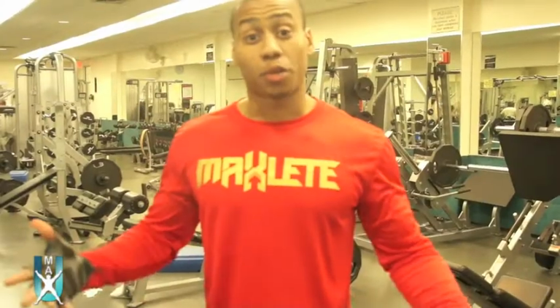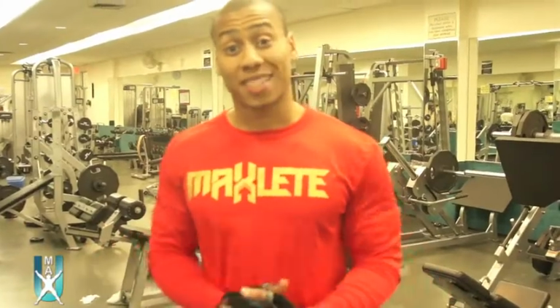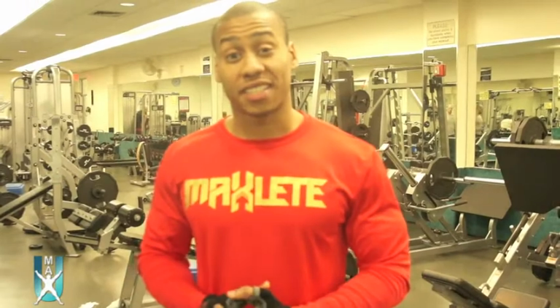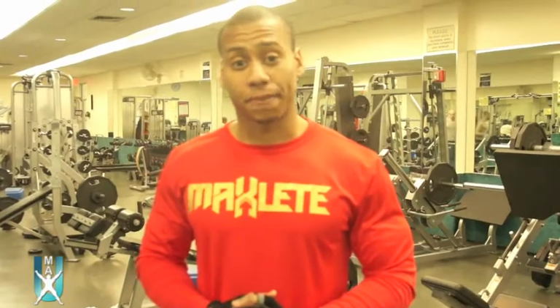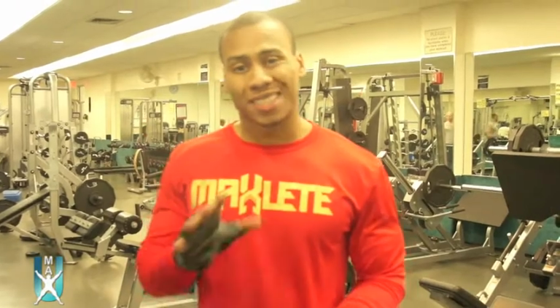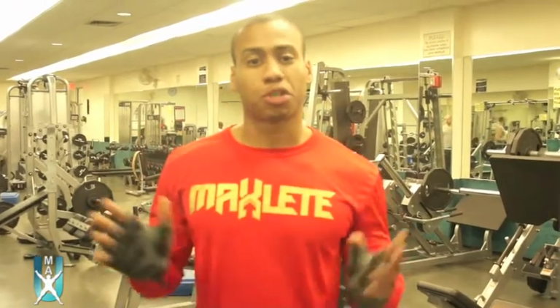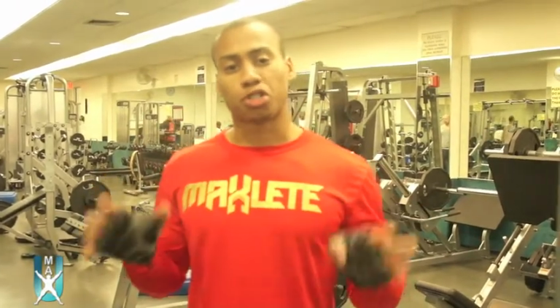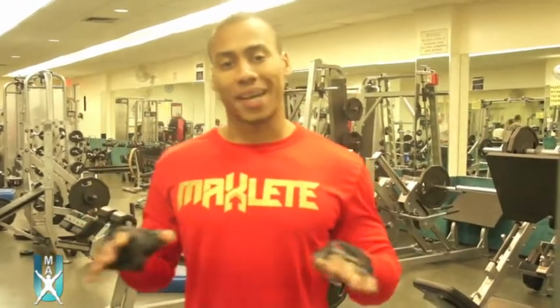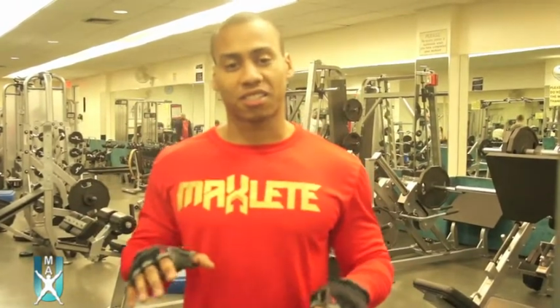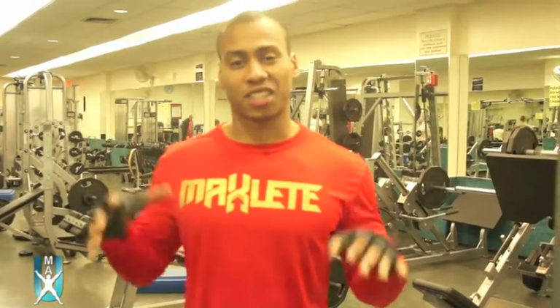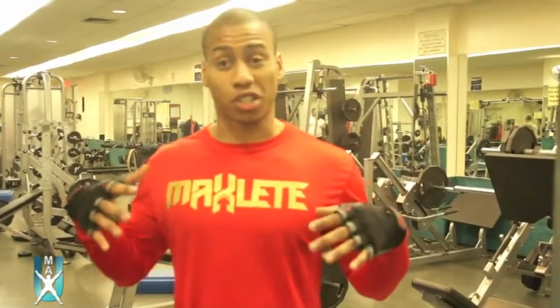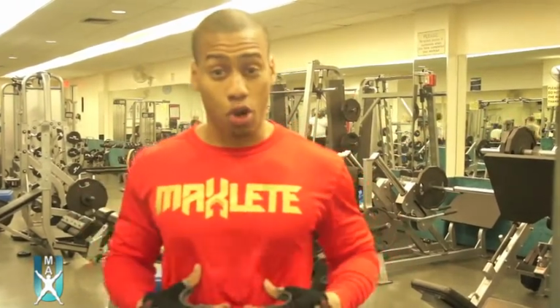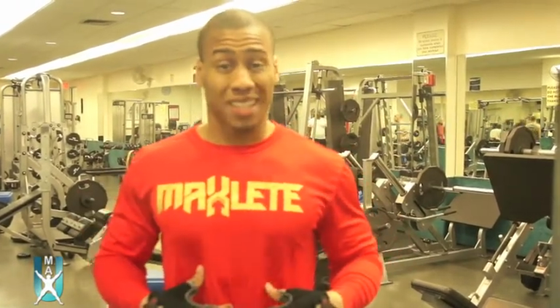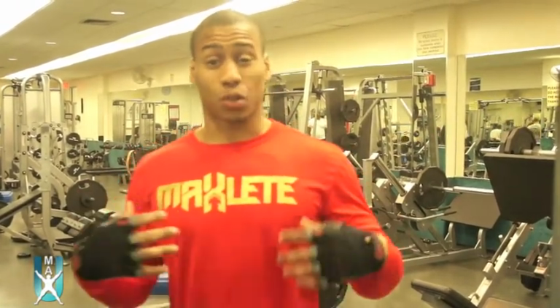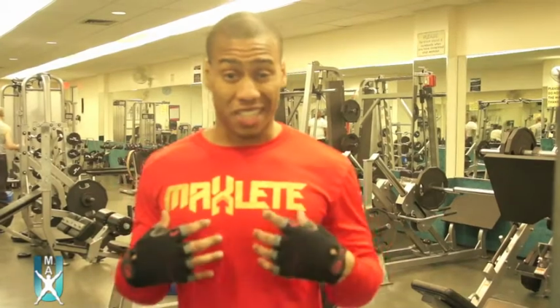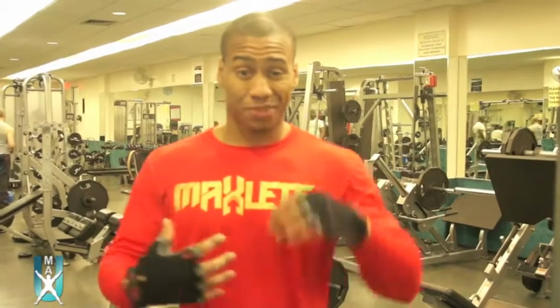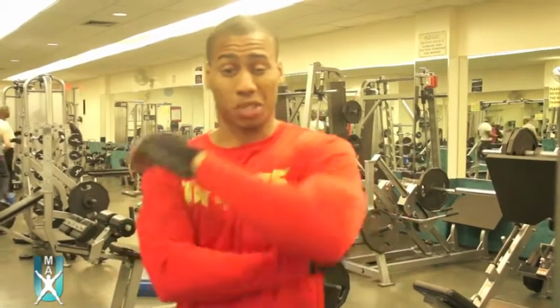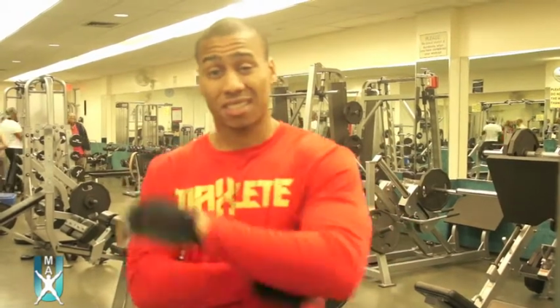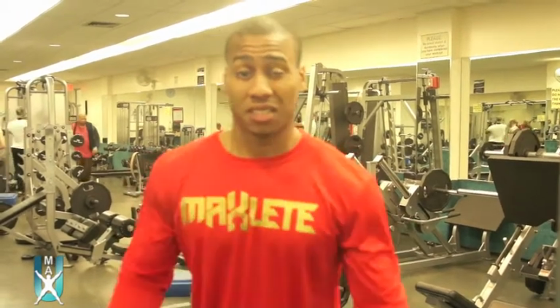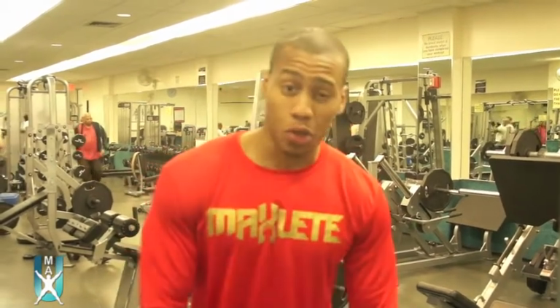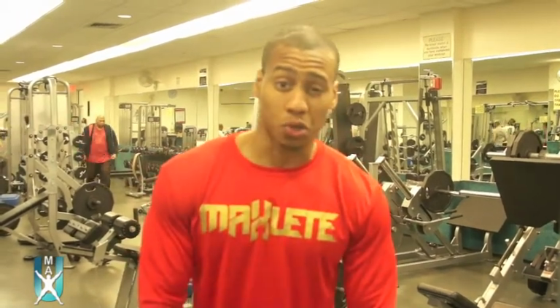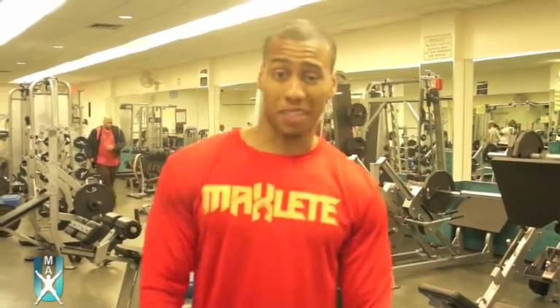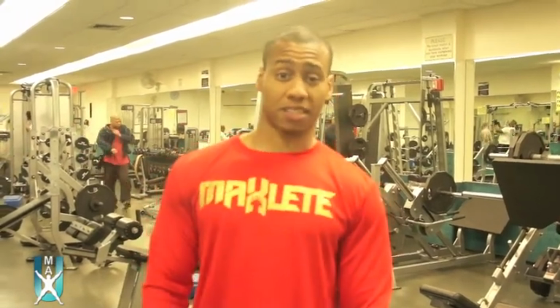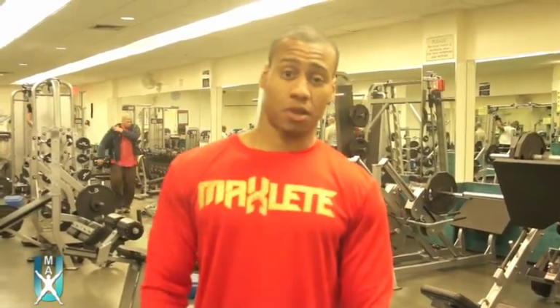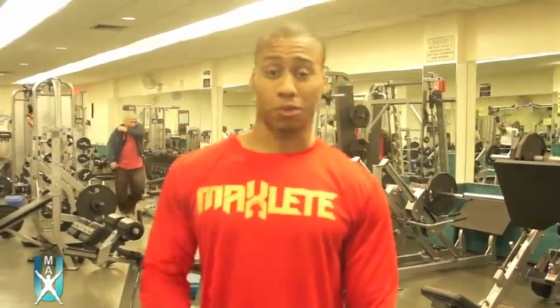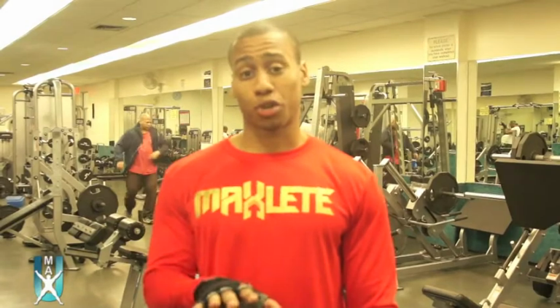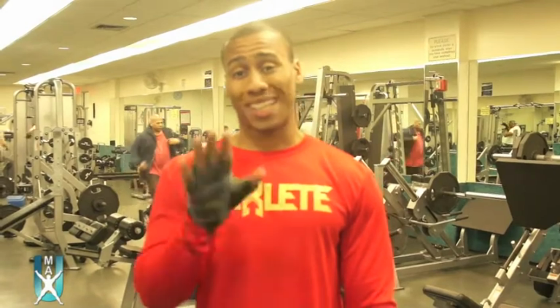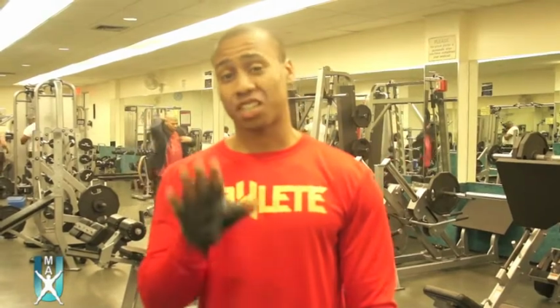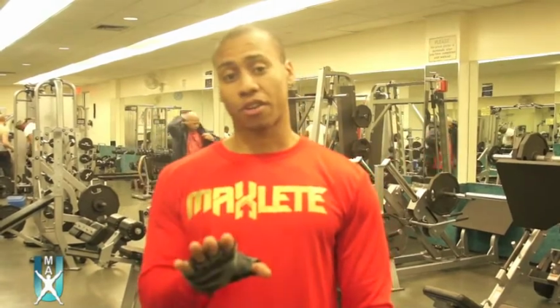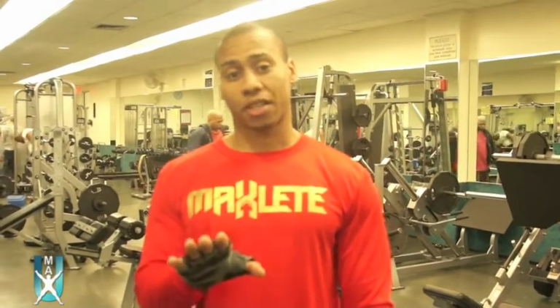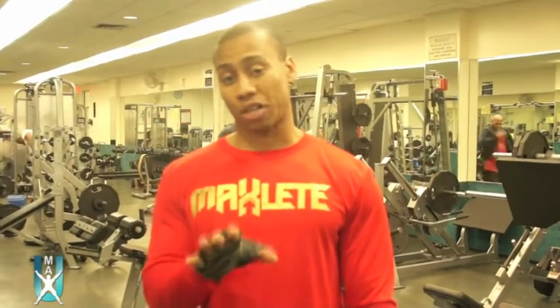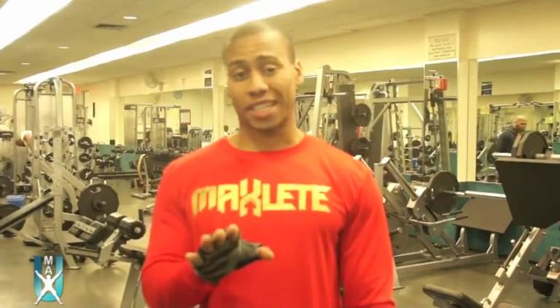Welcome to UMAXercise TV. Today I'm going to show you a total body exercise that's going to work the core, it's going to work the chest, it's going to work the lats, and it's definitely going to work a little bit of the legs. I'm going to show you each part of it and we're going to break it down.